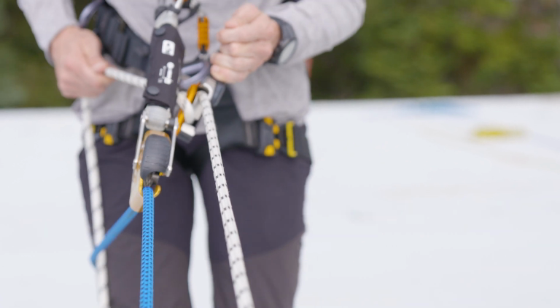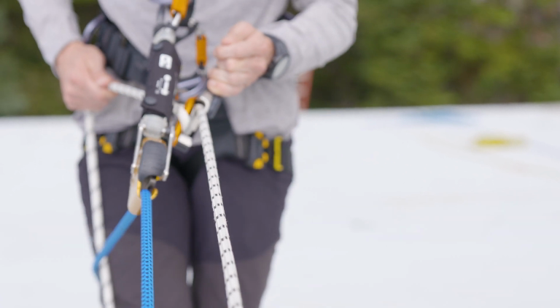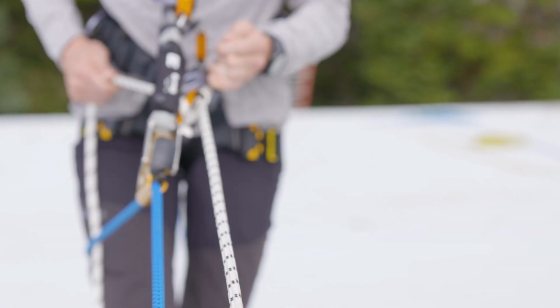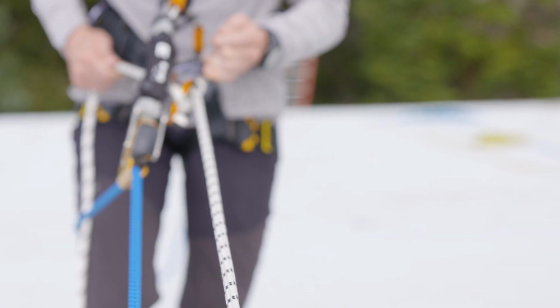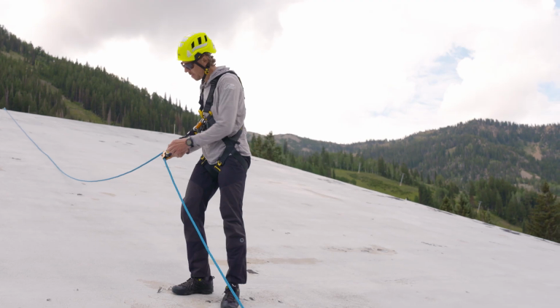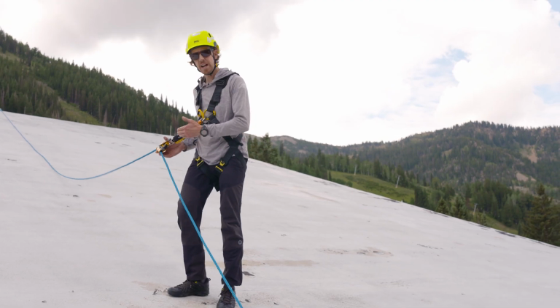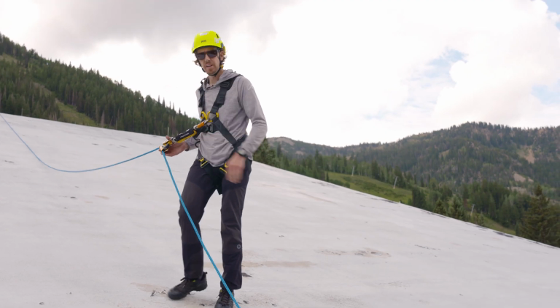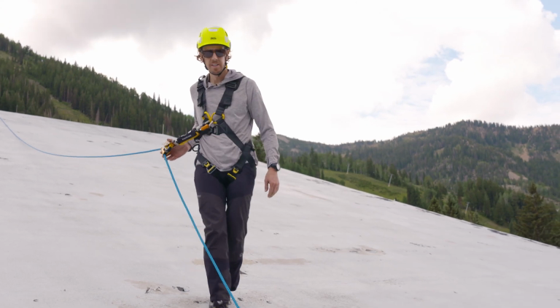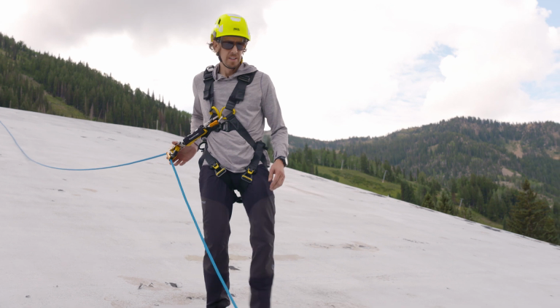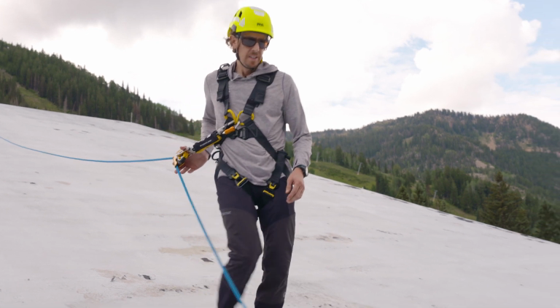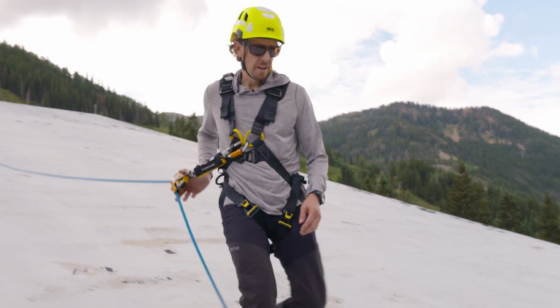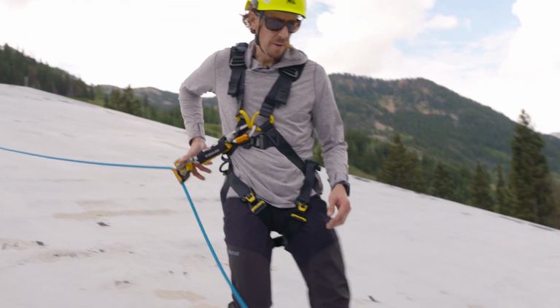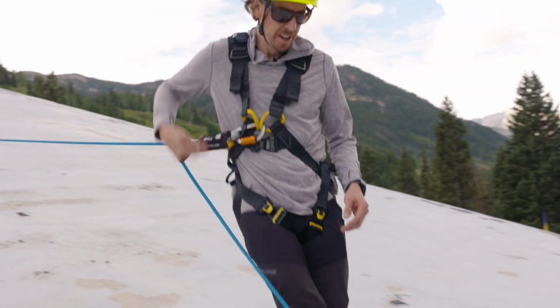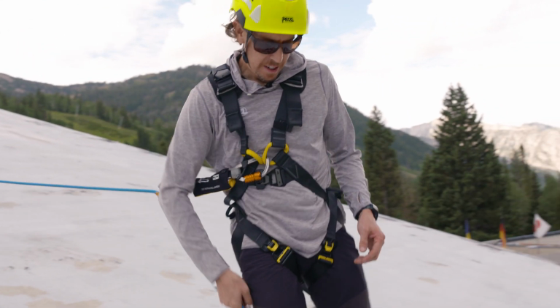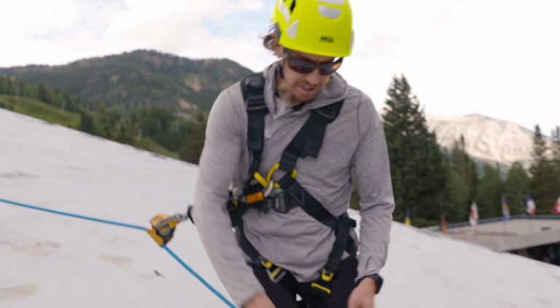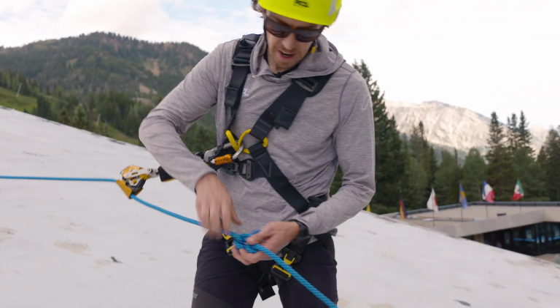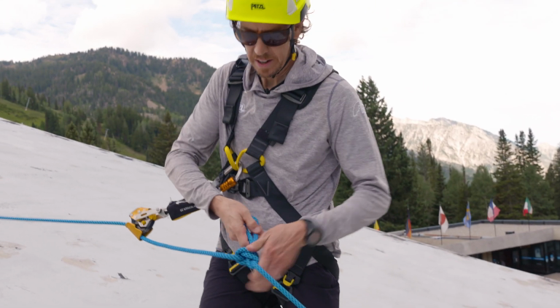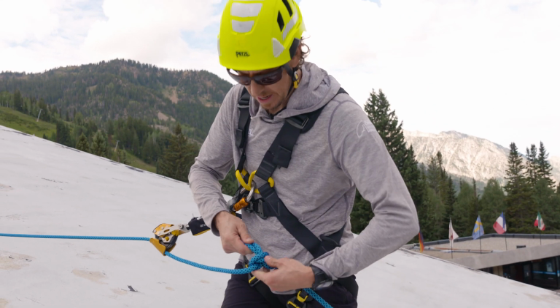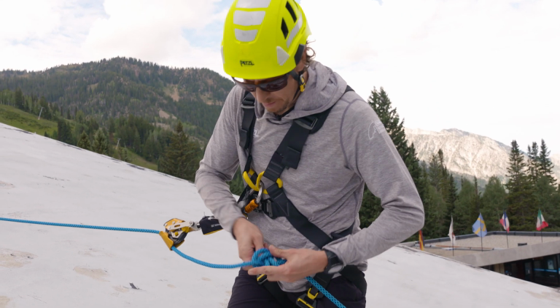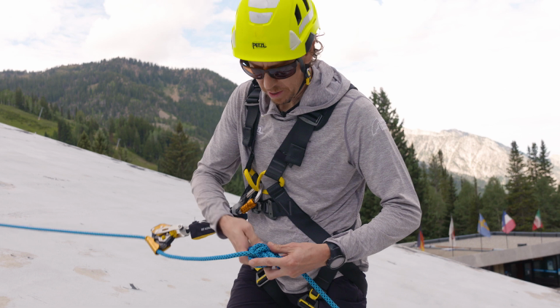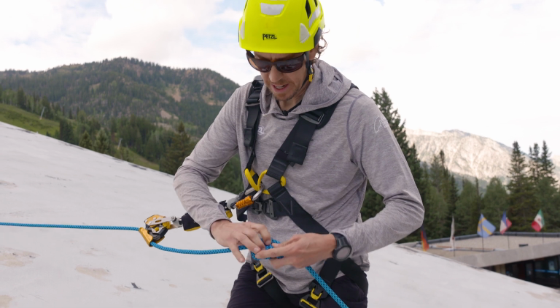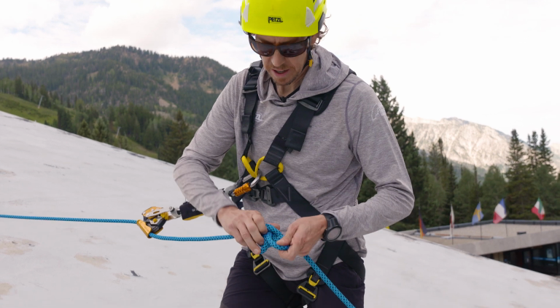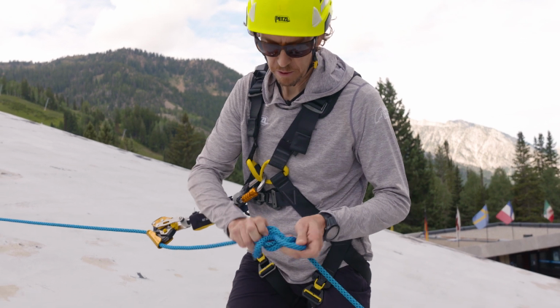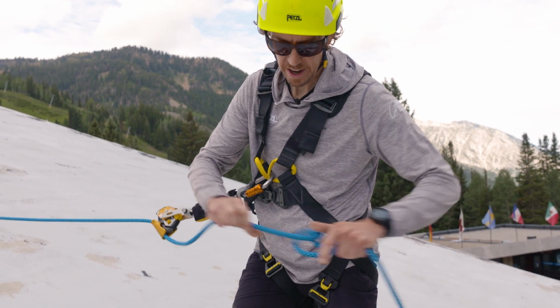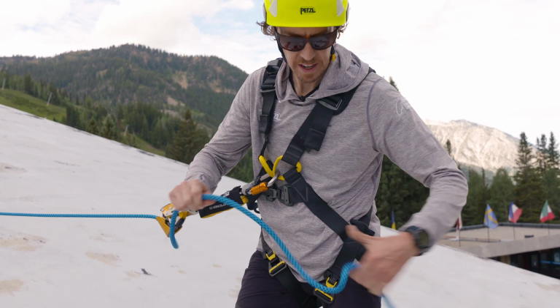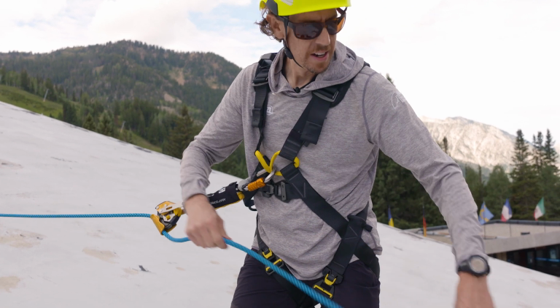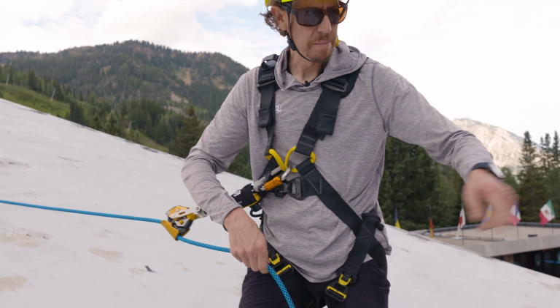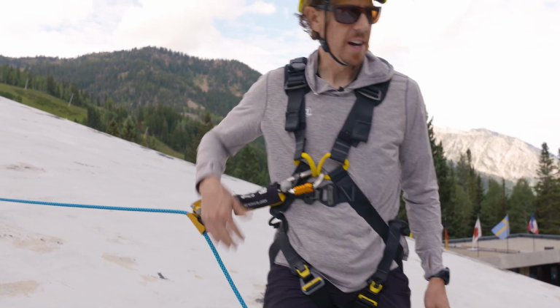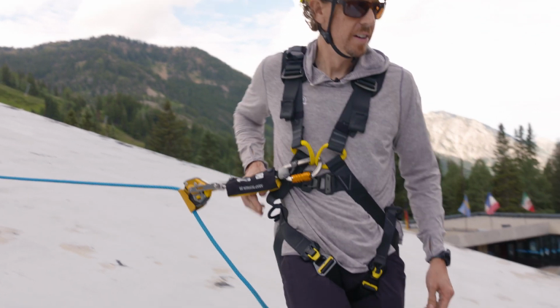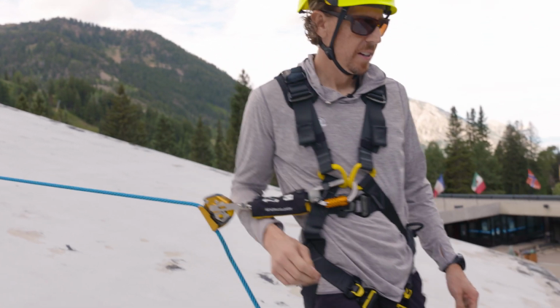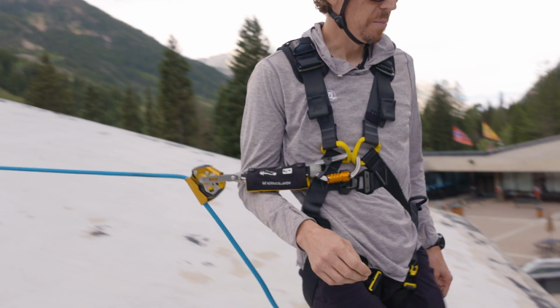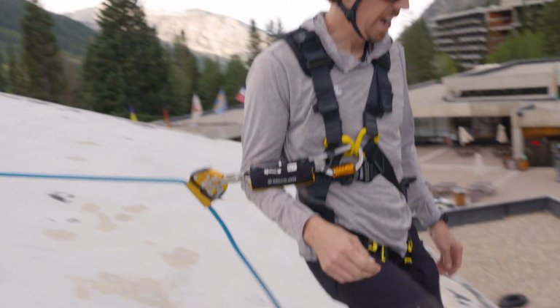Once I'm finished working, I want to make sure my ASAP is unlocked. I can make my way to my stopper knot above the unprotected edge, remove my knot, and make my egress down the portable ladder.